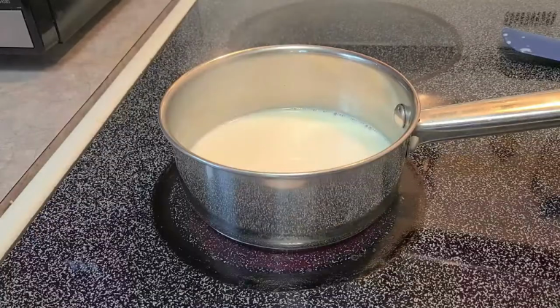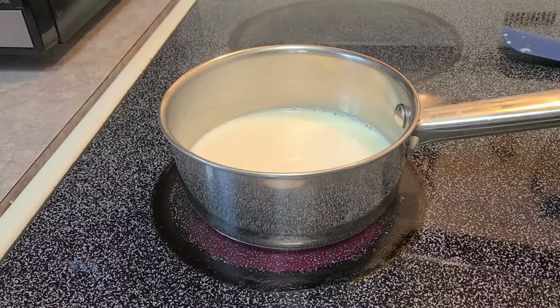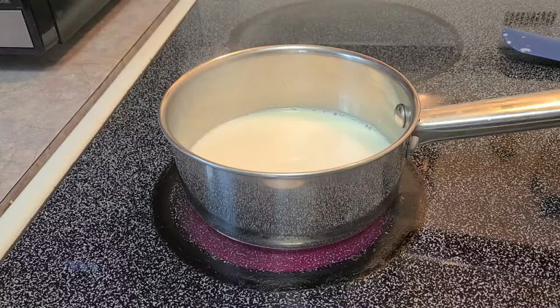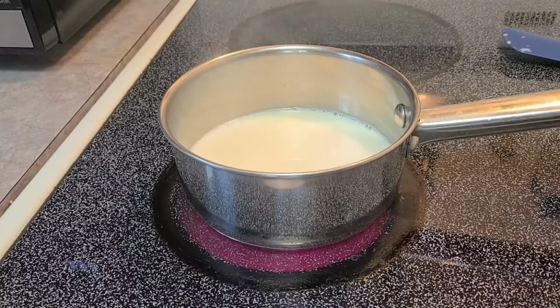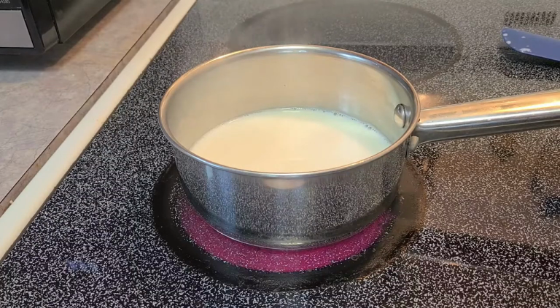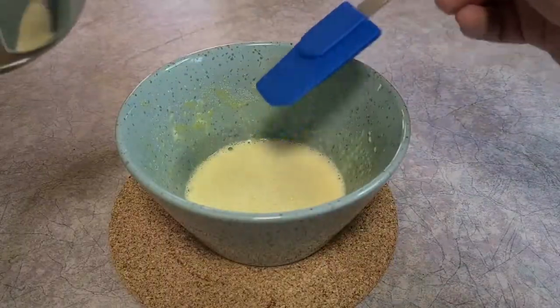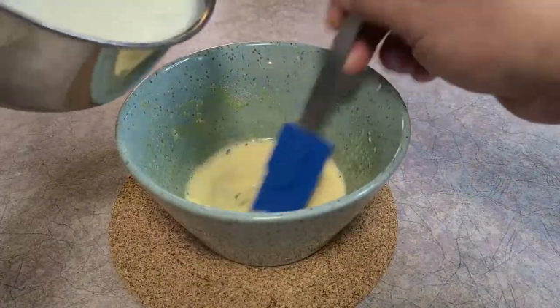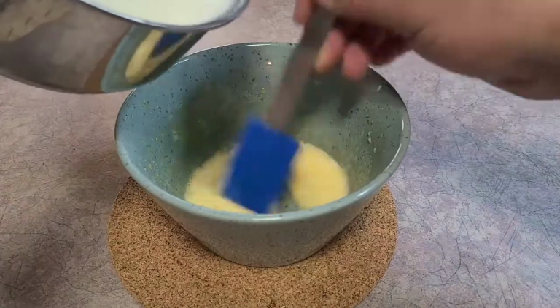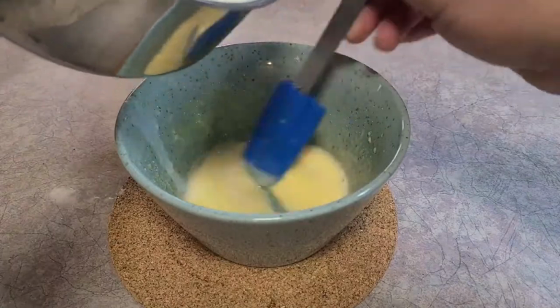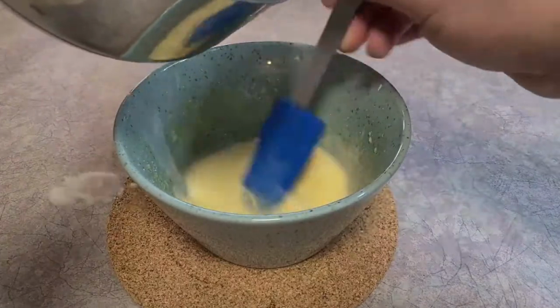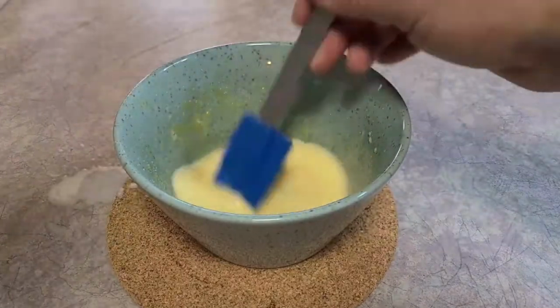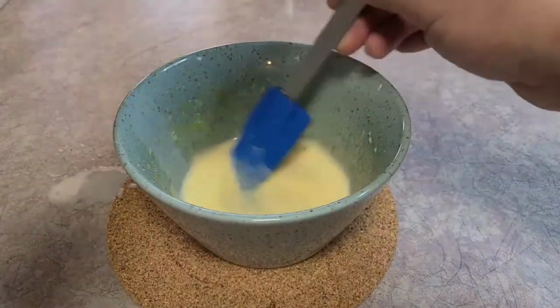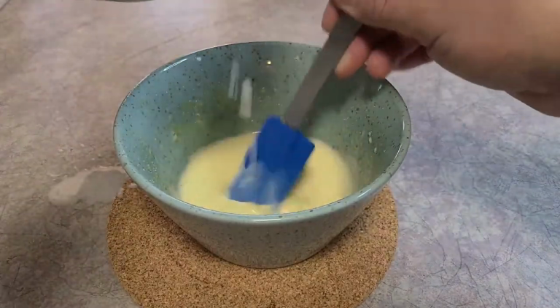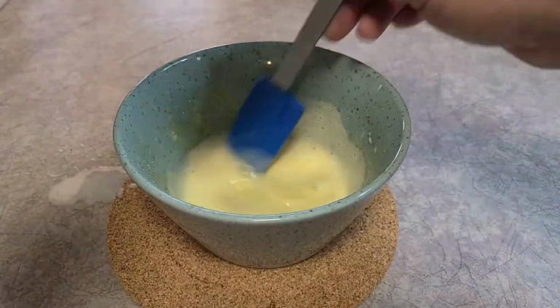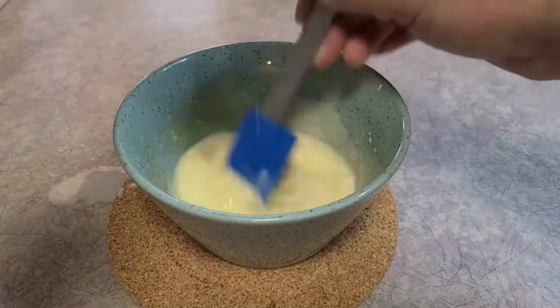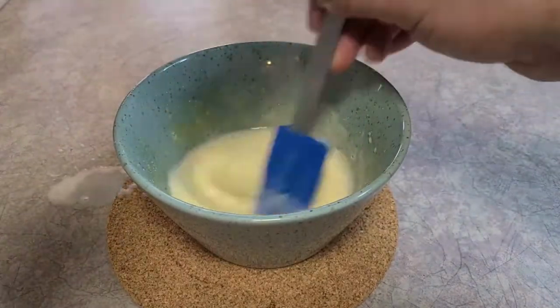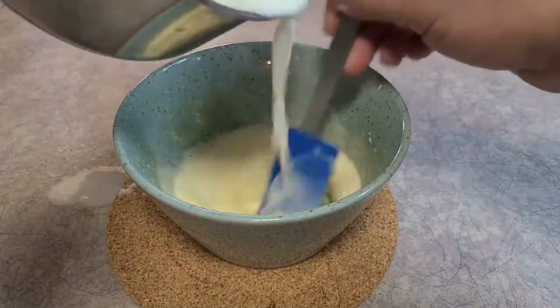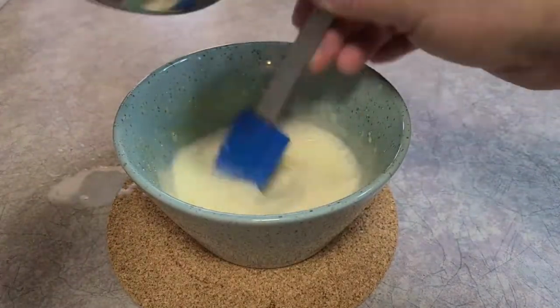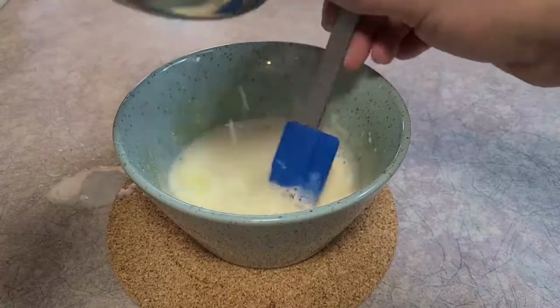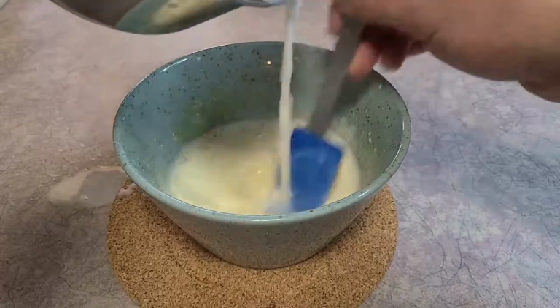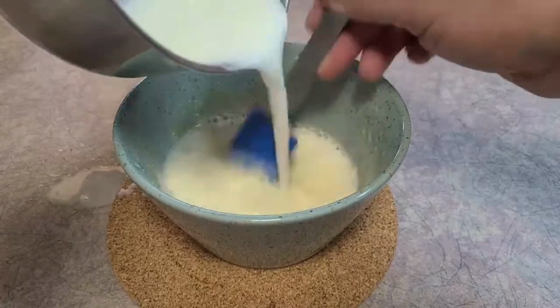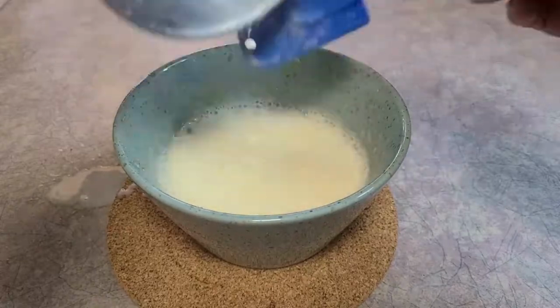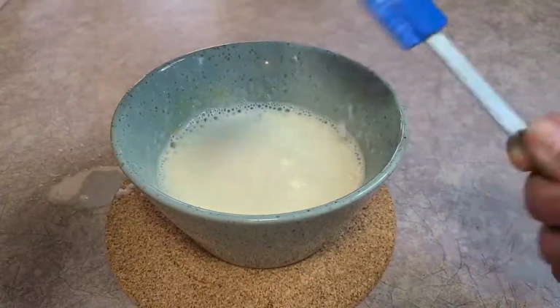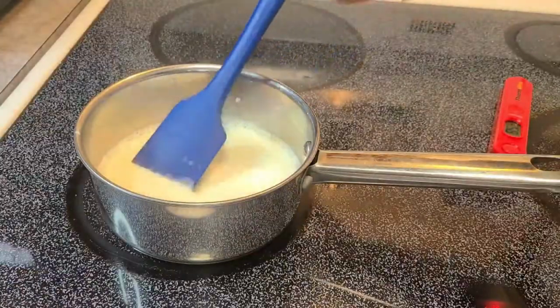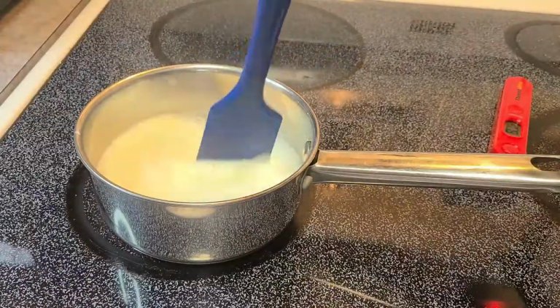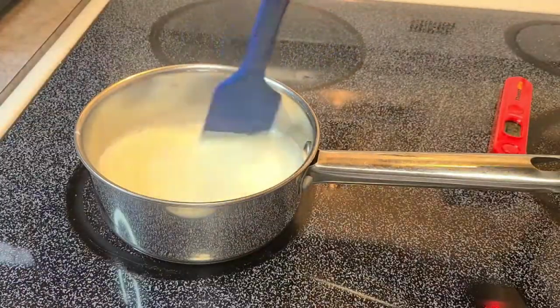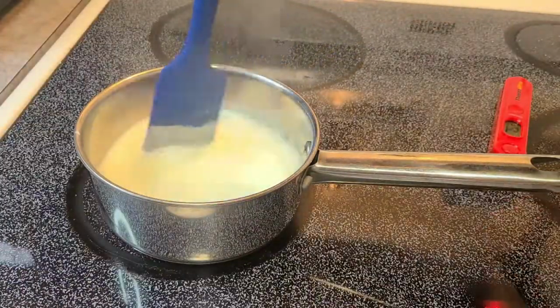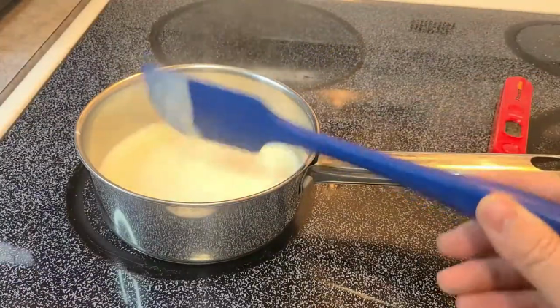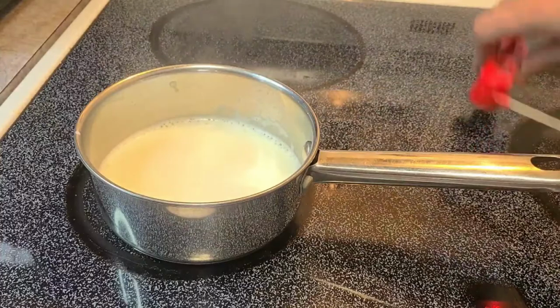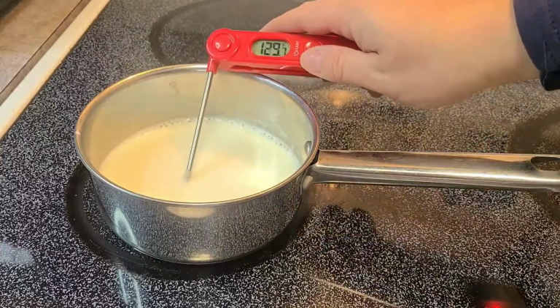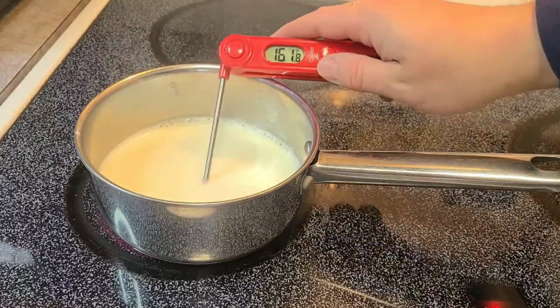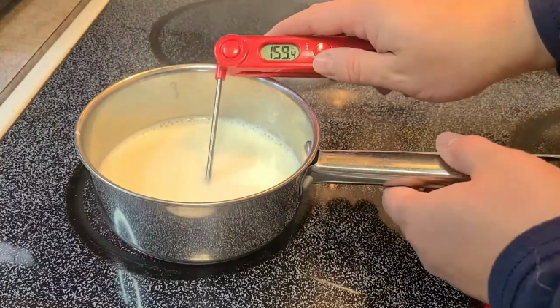Now finally we're gonna do holiday eggnog — Christmas eggnog rather — which is just what everybody thinks of as eggnog. The procedure is exactly the same as the caramel eggnog all the way up until we put in our egg whites.